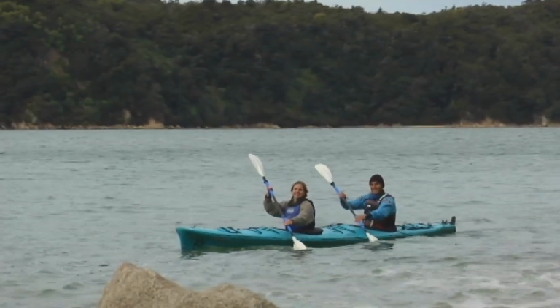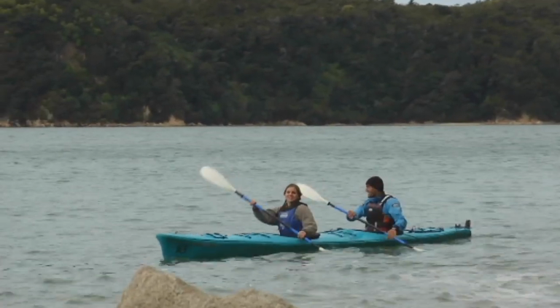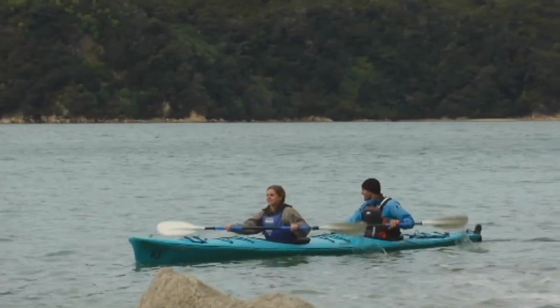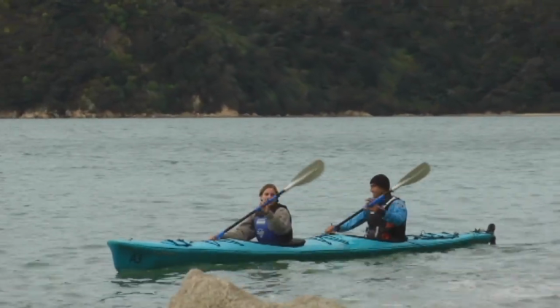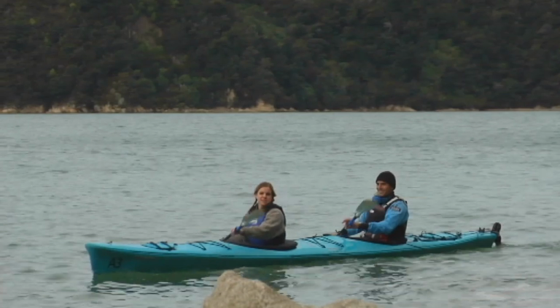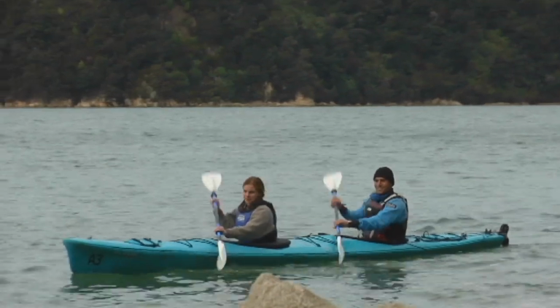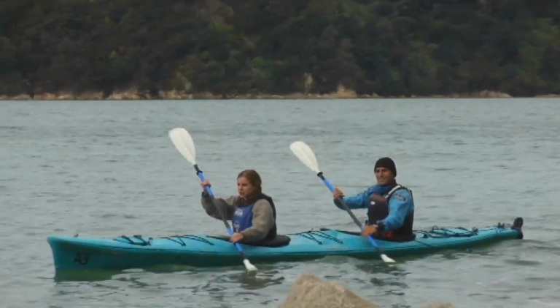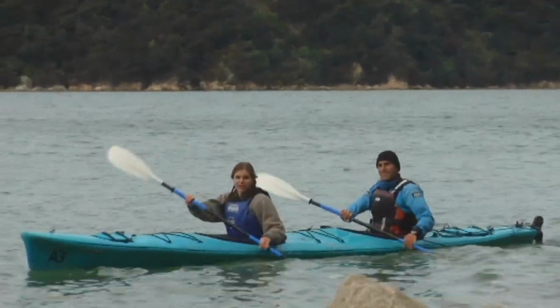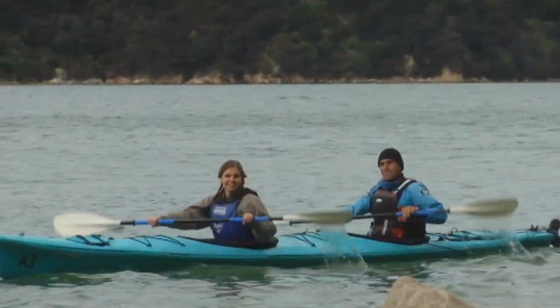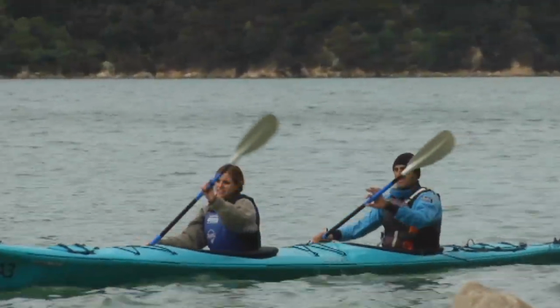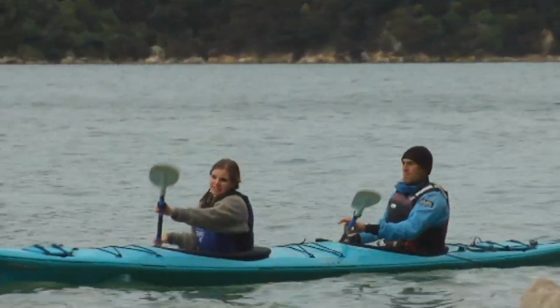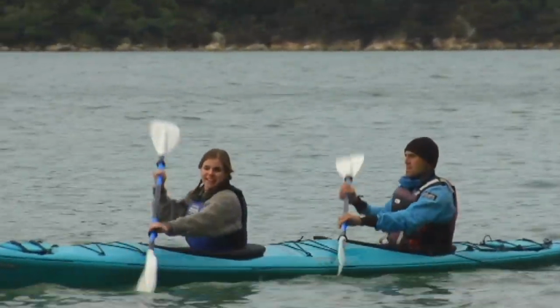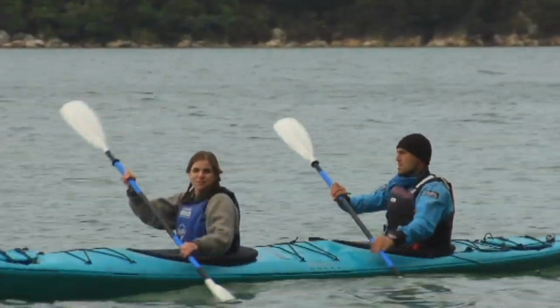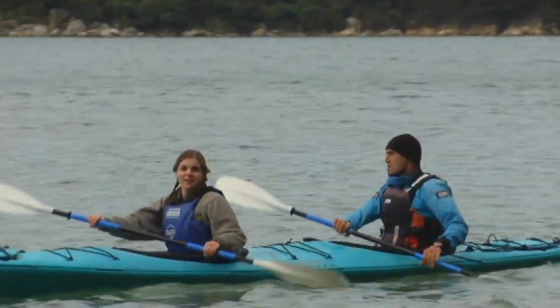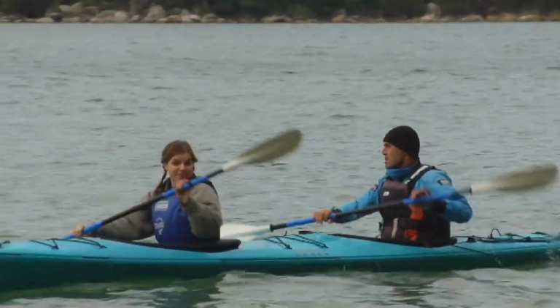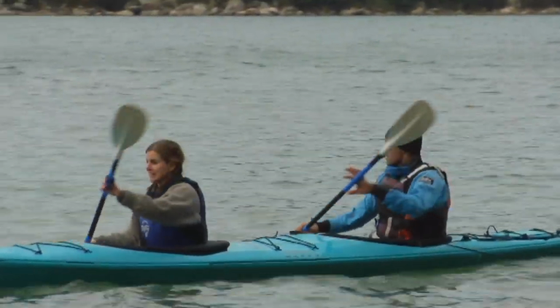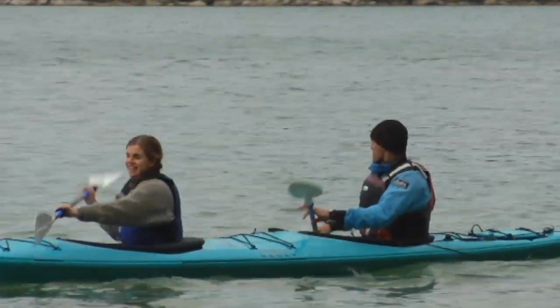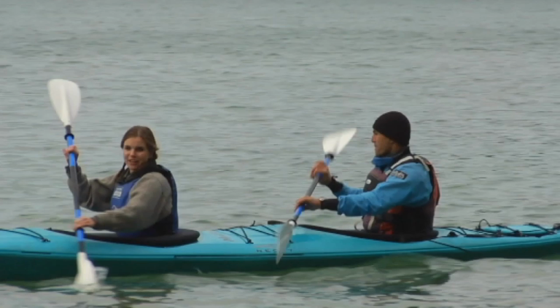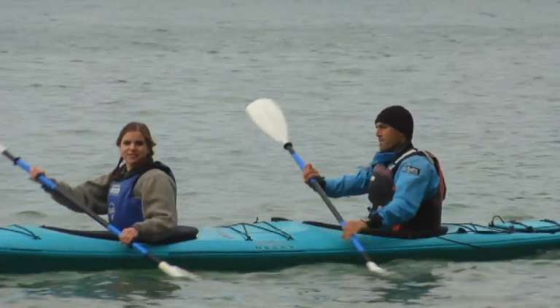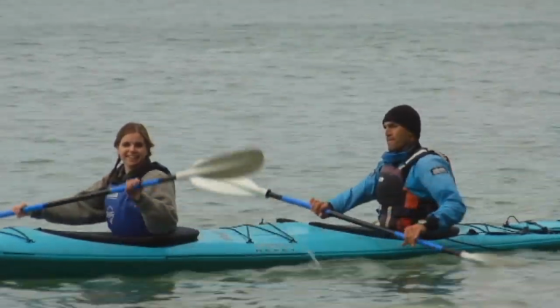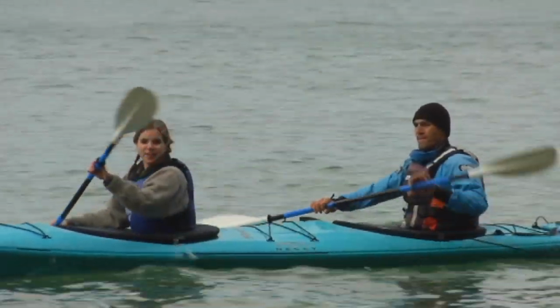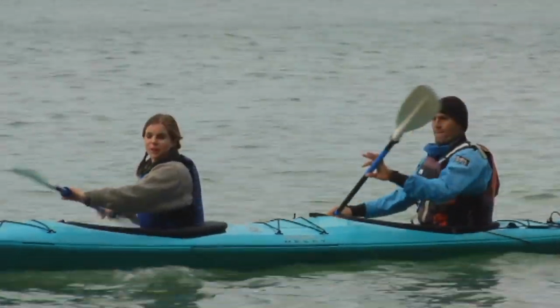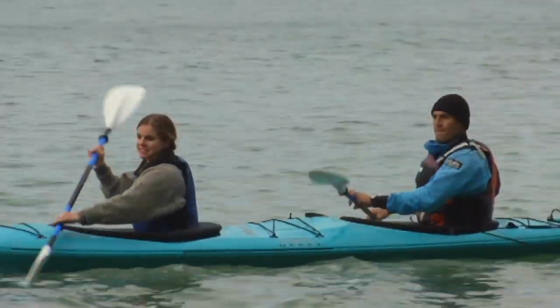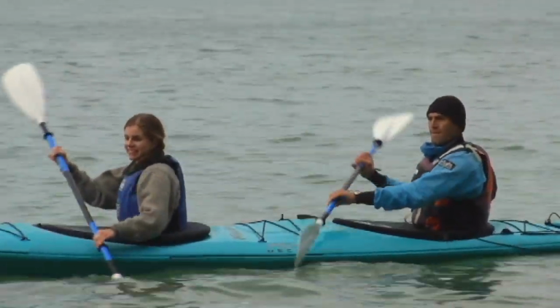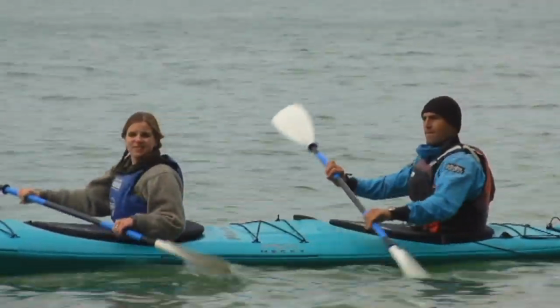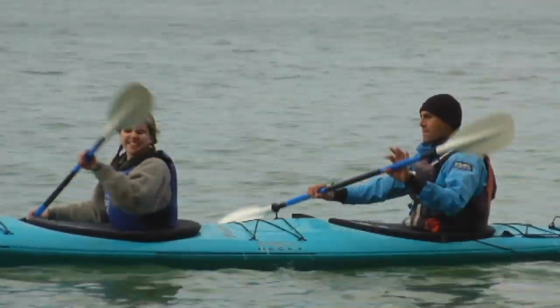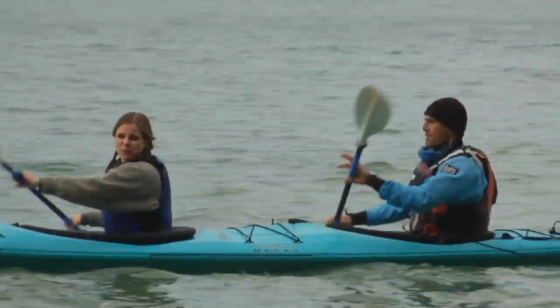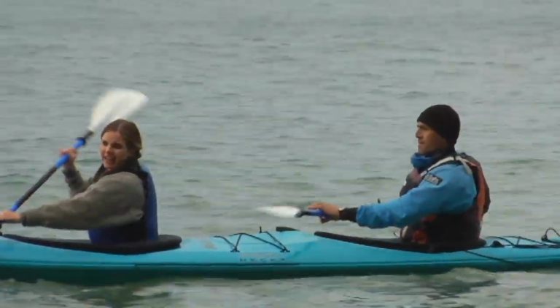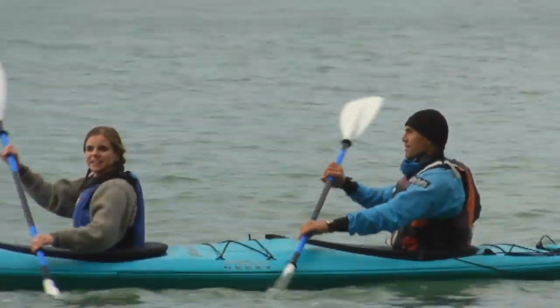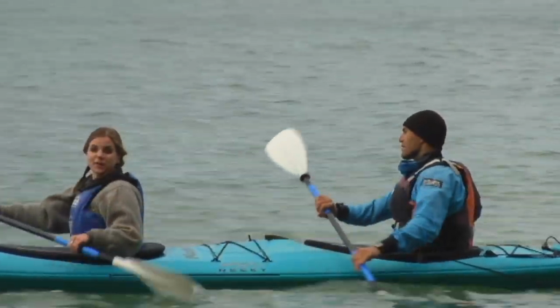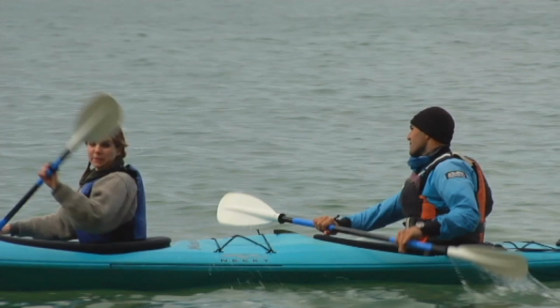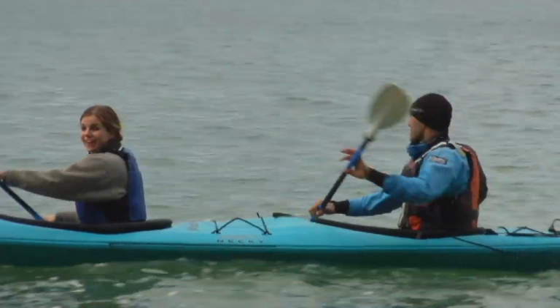The great thing about the Abel Tasman Coastal Track is that you can do it in winter or summer. It's relatively easy, so anyone can do it. And when you get sick of walking, you can always jump in a kayak.